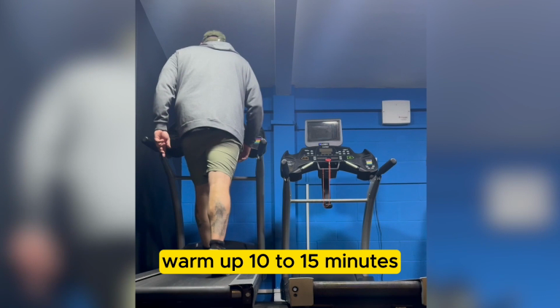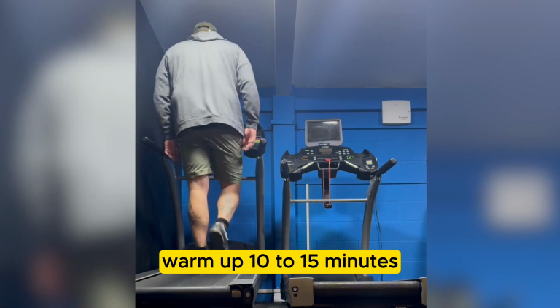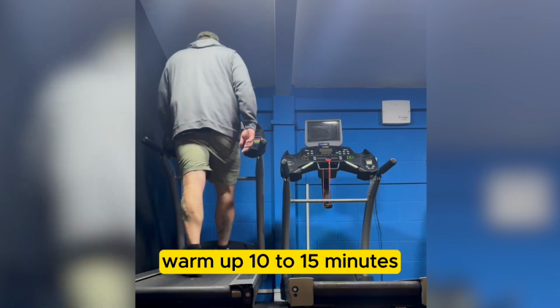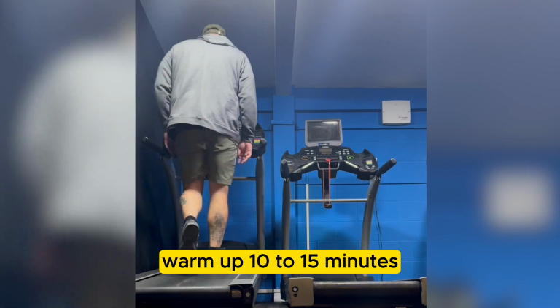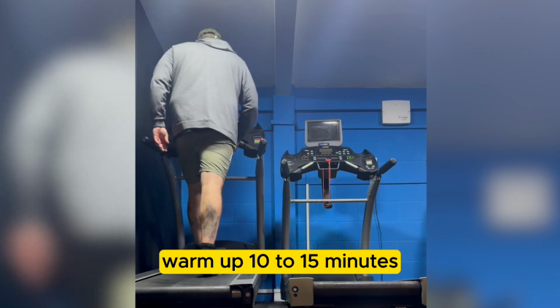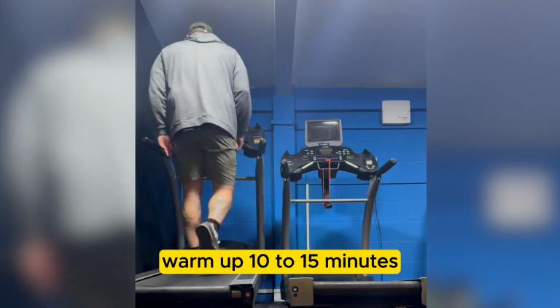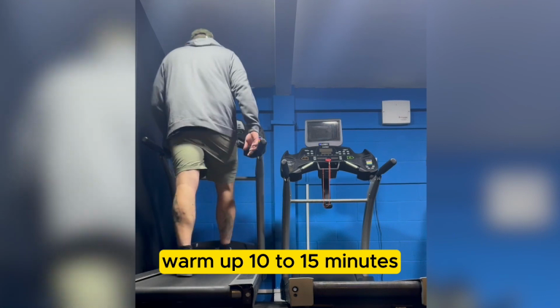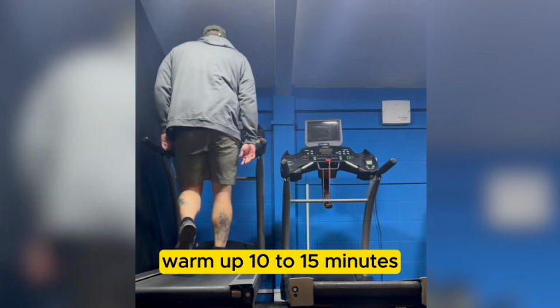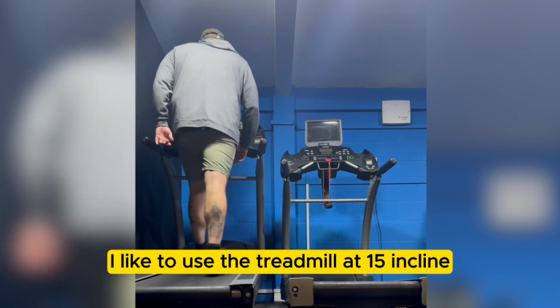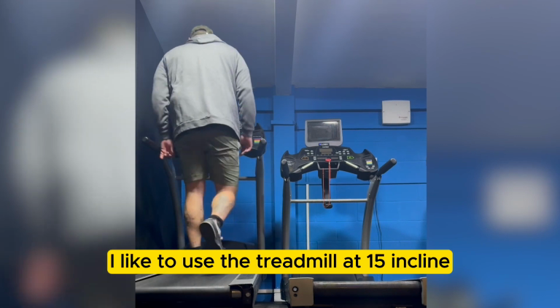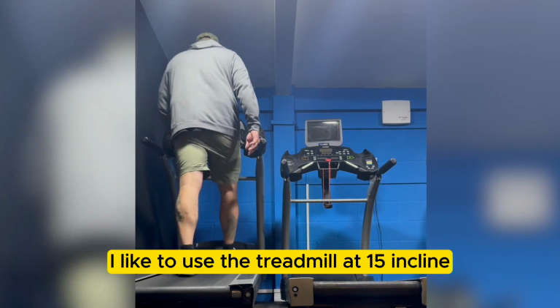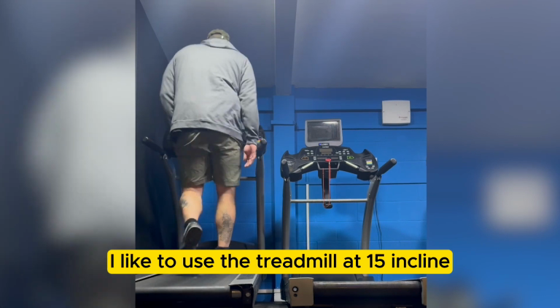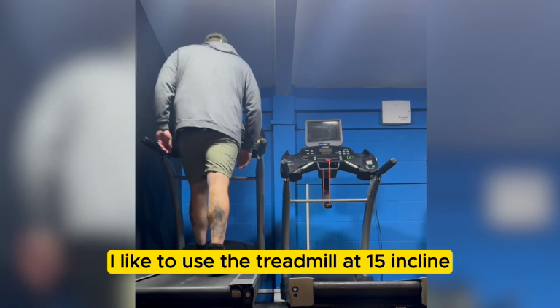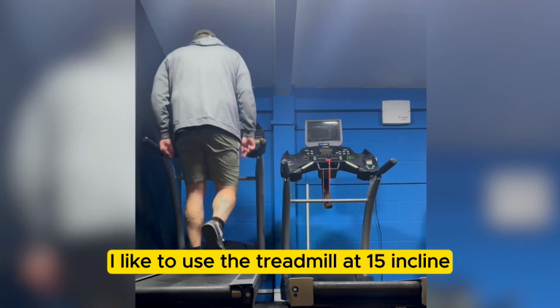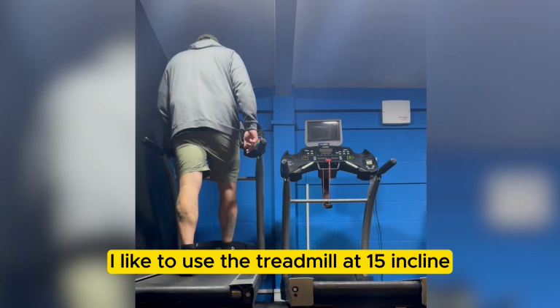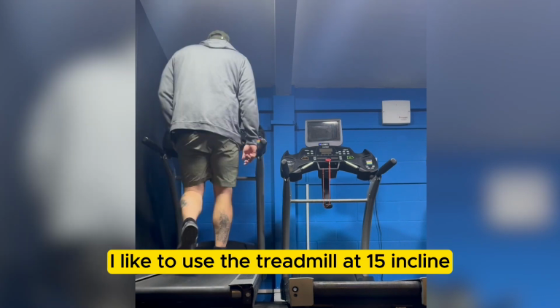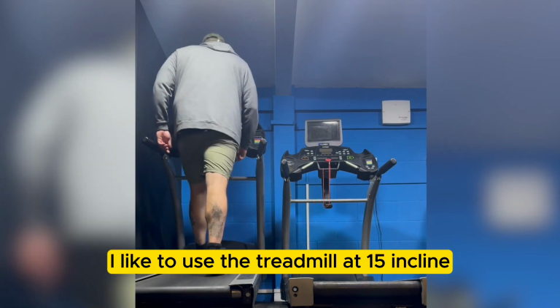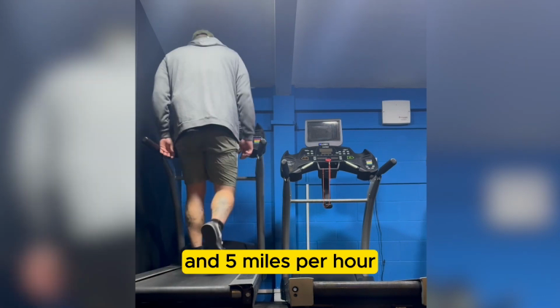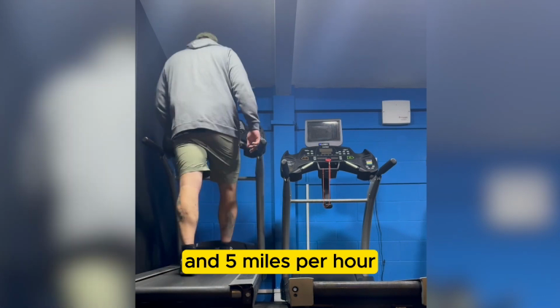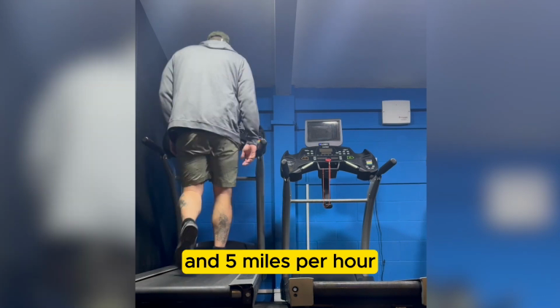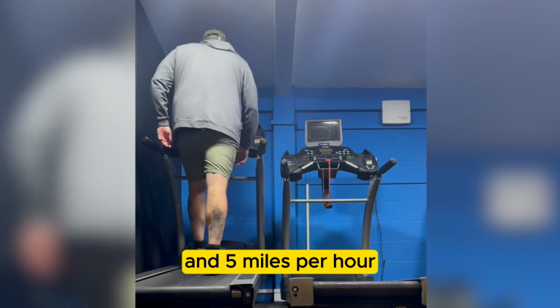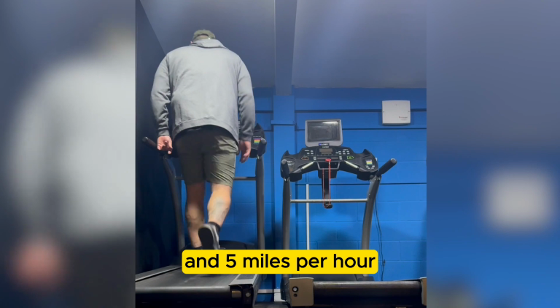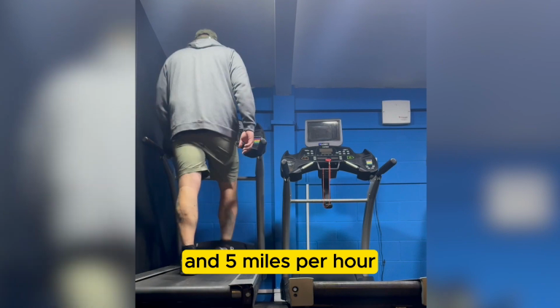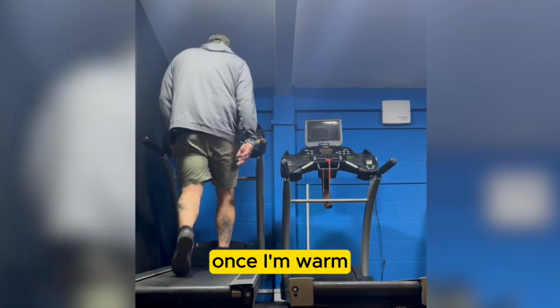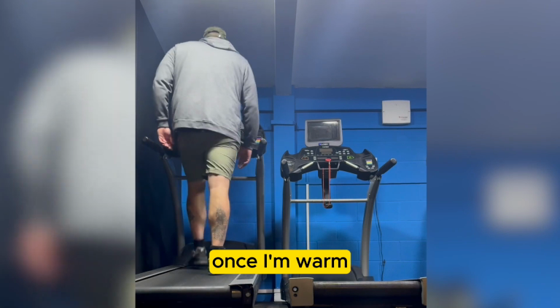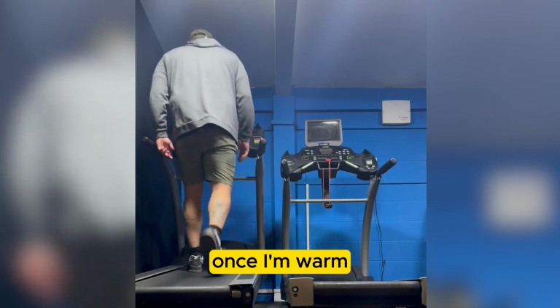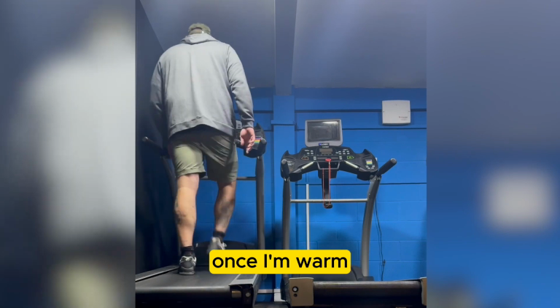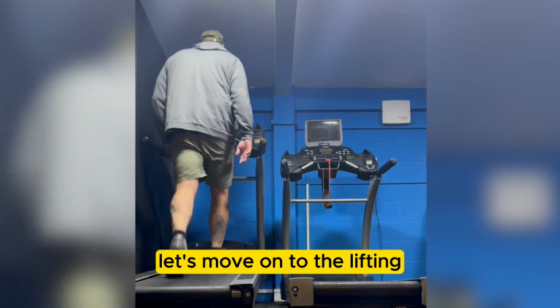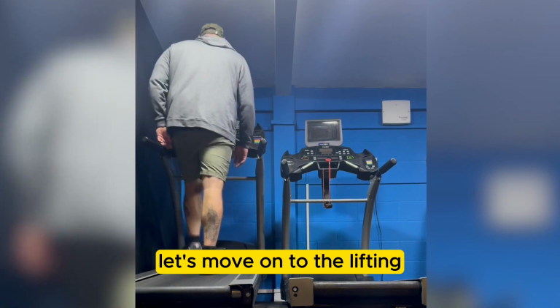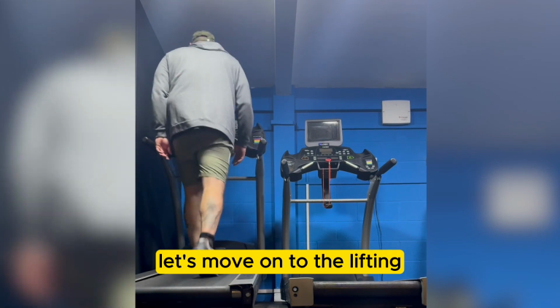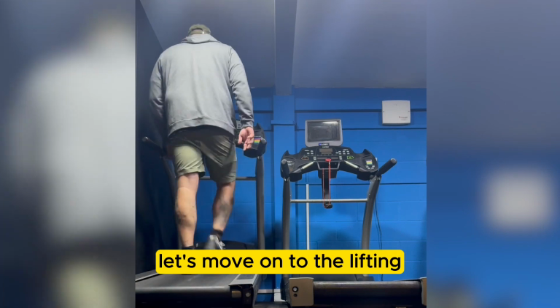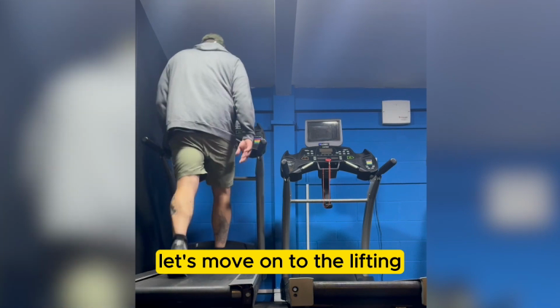Warm-up: 10 to 15 minutes. I like to use the treadmill at 15 incline and 5 miles per hour. Once I'm warm, let's move on to the lifting.